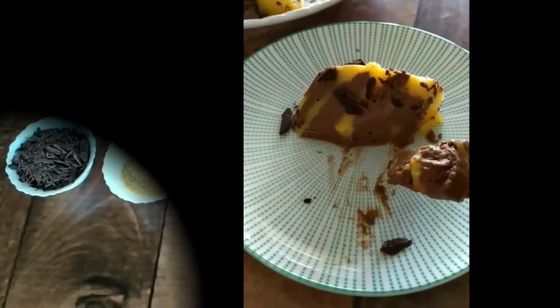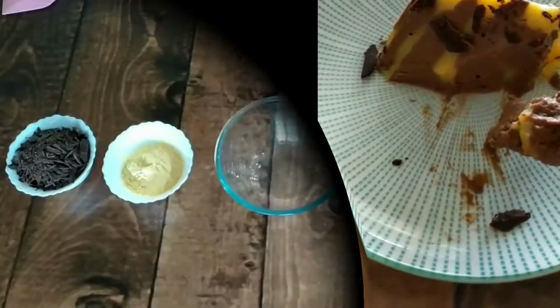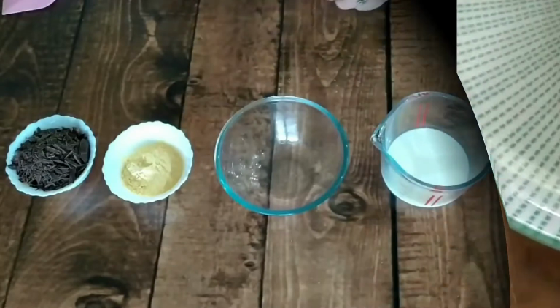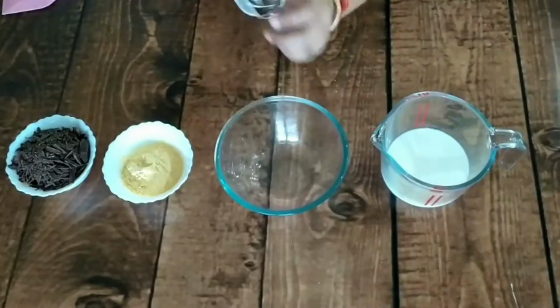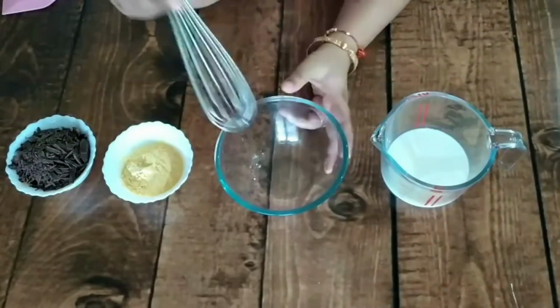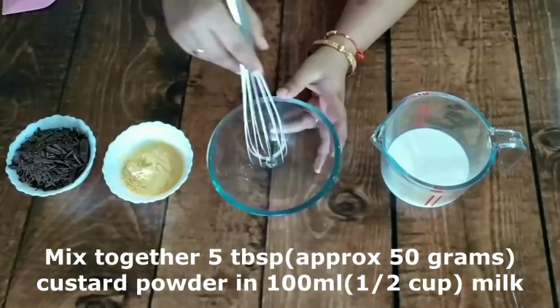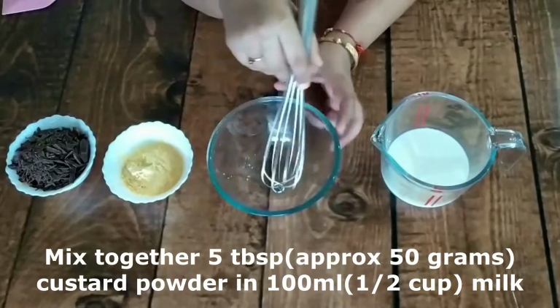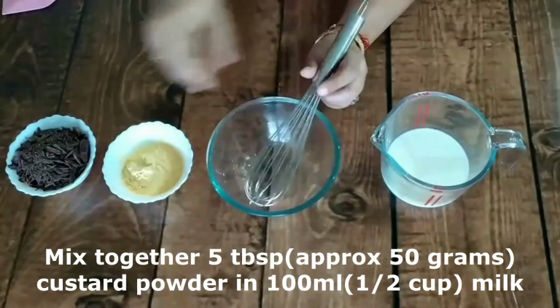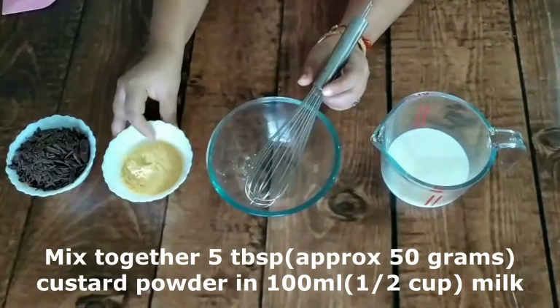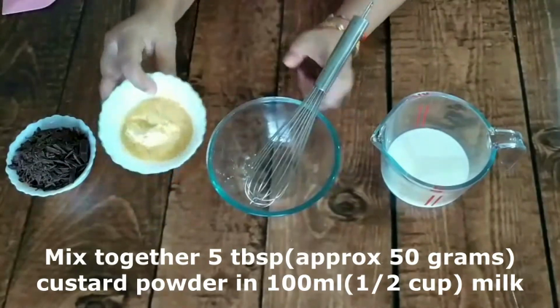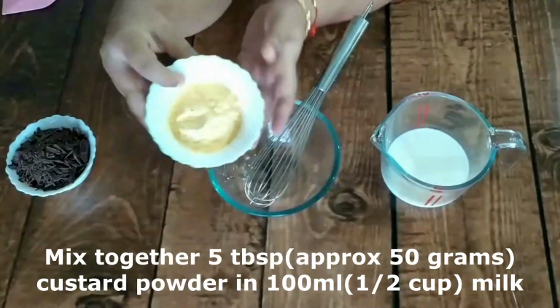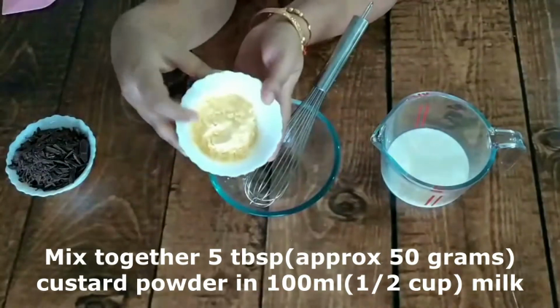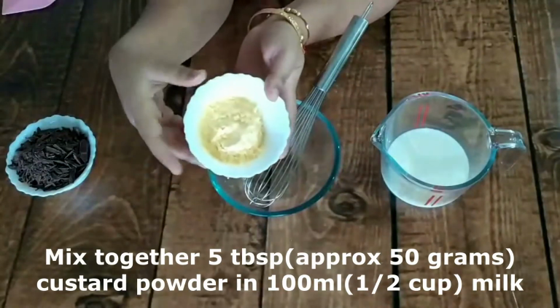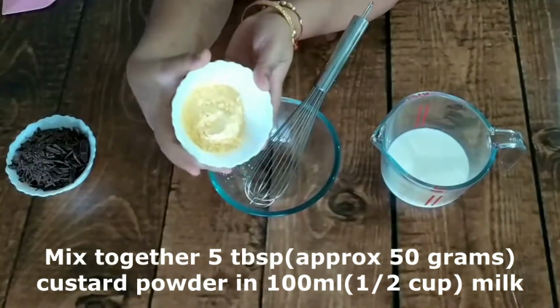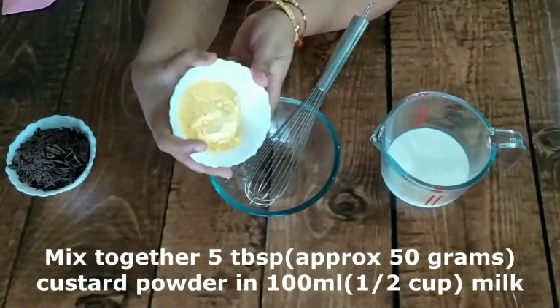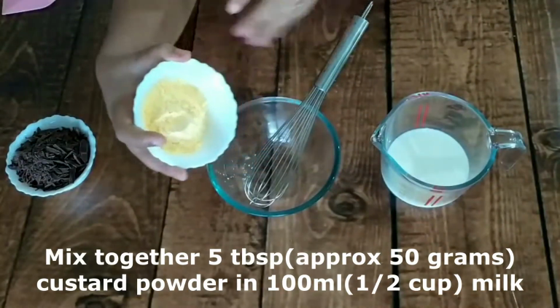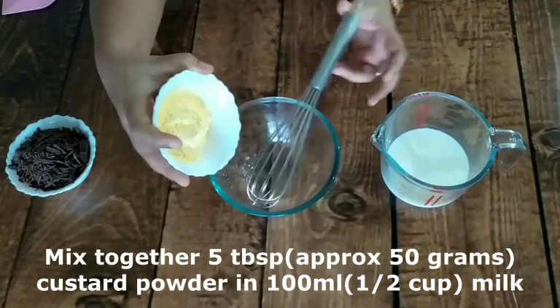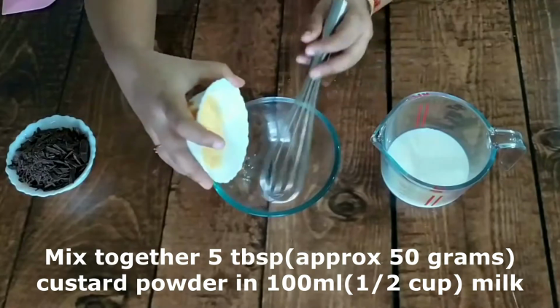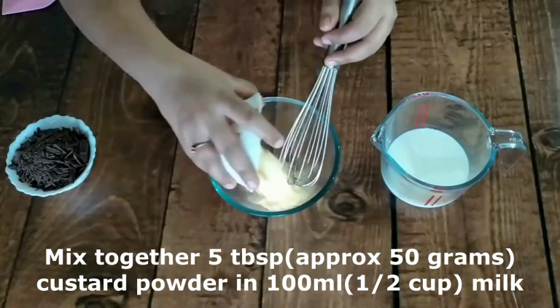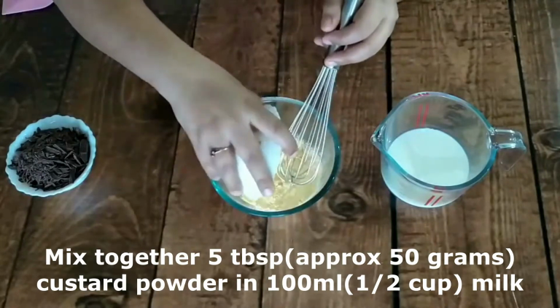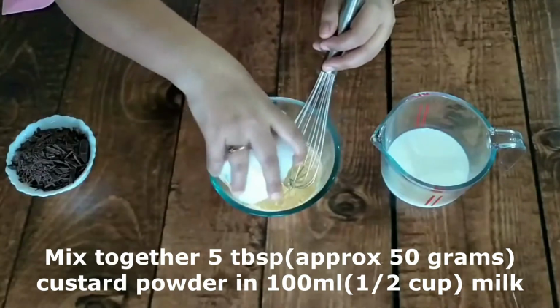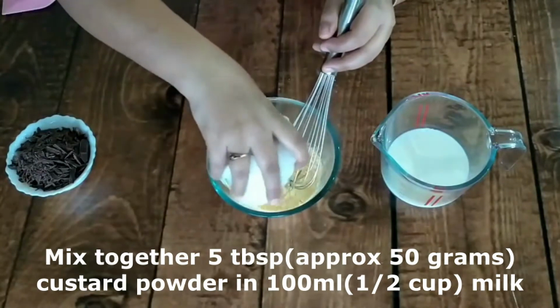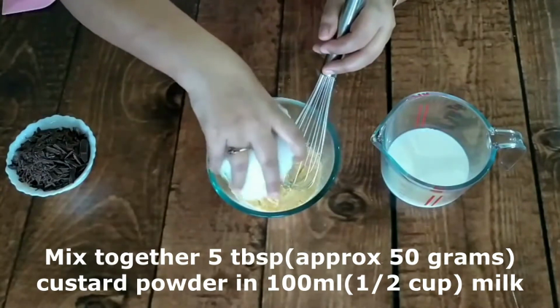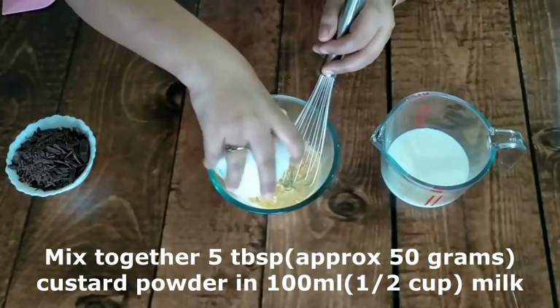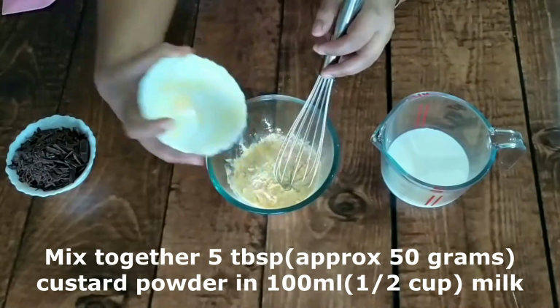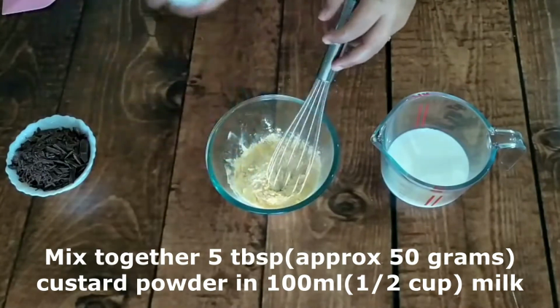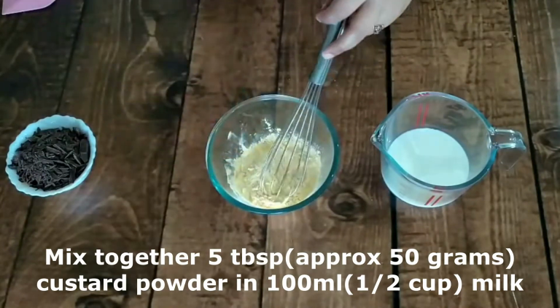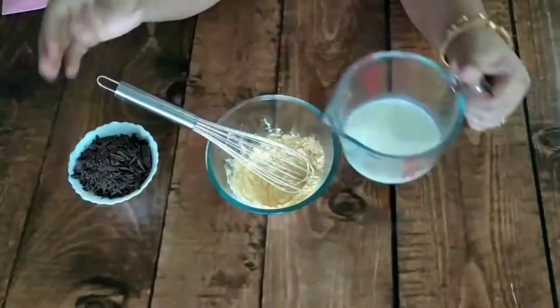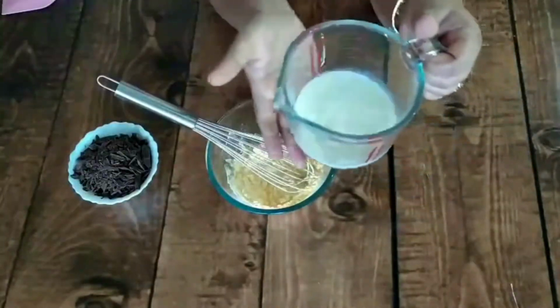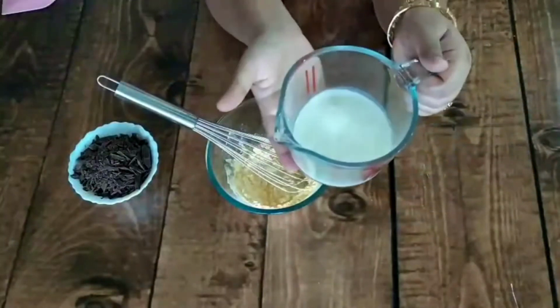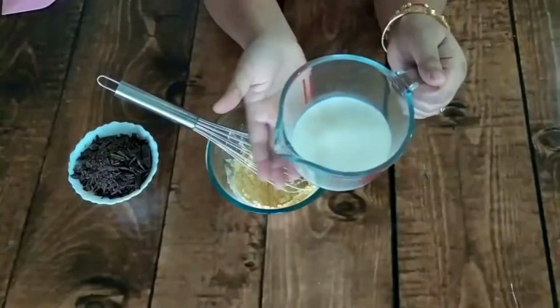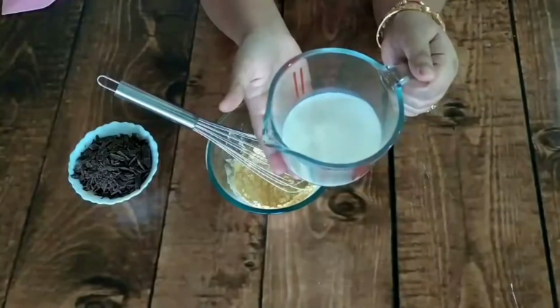It is very simple and will be ready in 10 minutes. I am taking 5 tablespoons of vanilla custard powder and dissolving it in 100 ml milk in about 1 to 2 cups of milk.